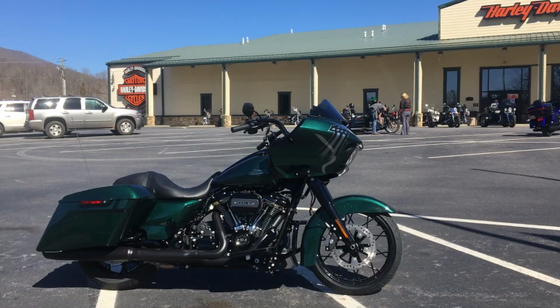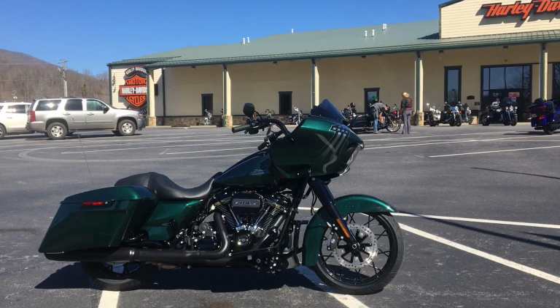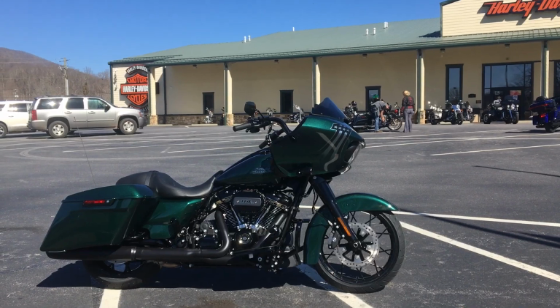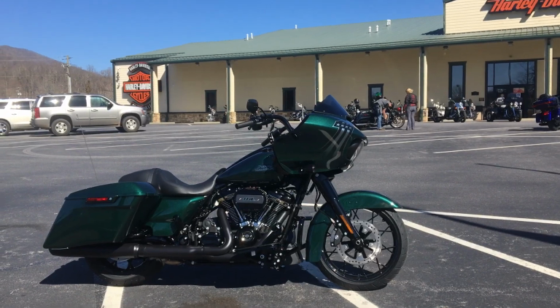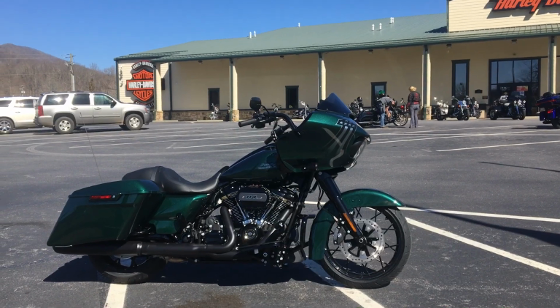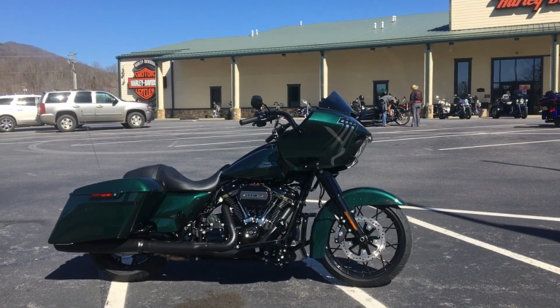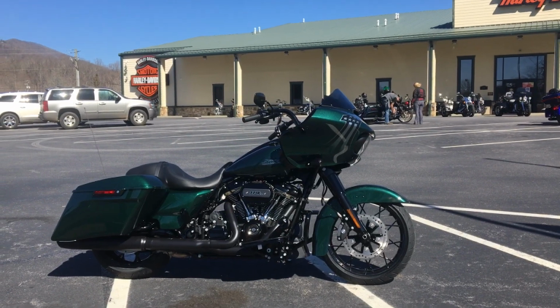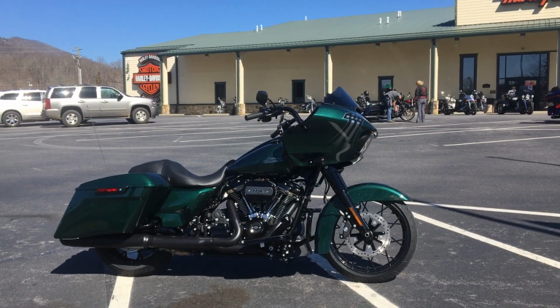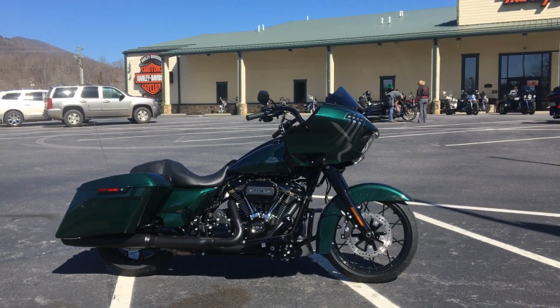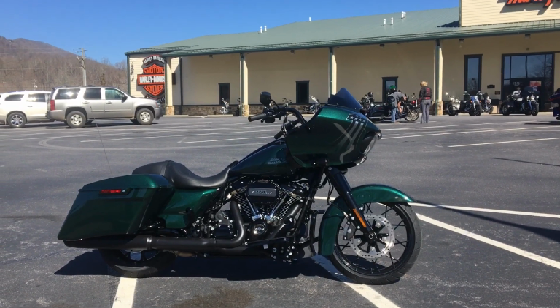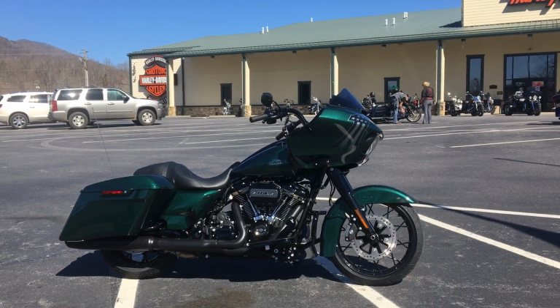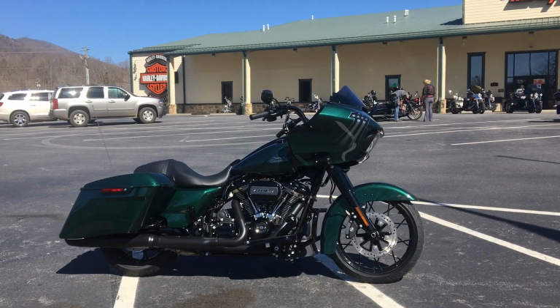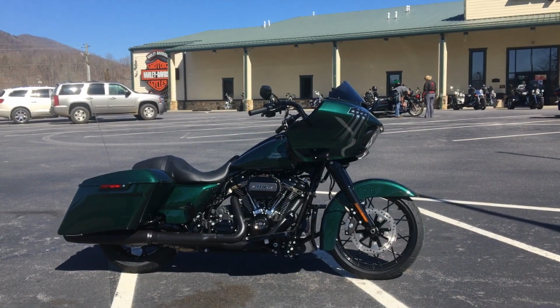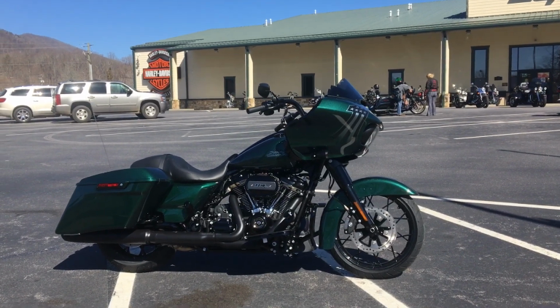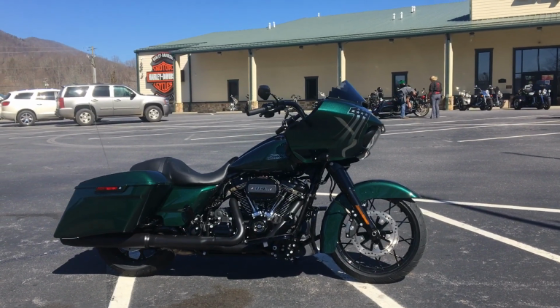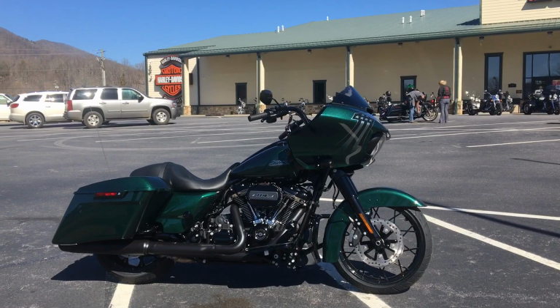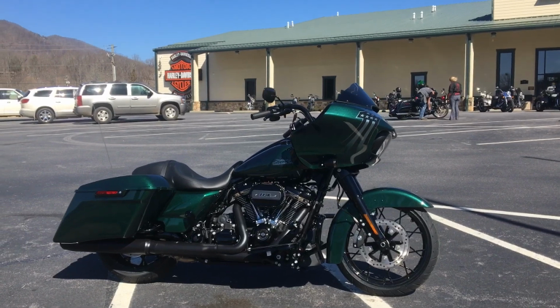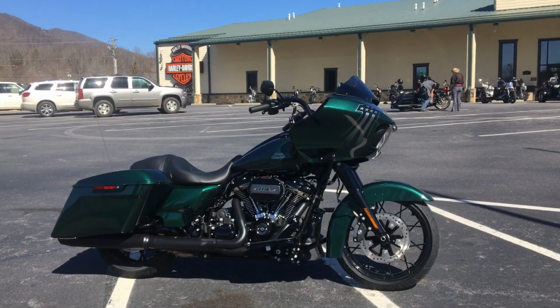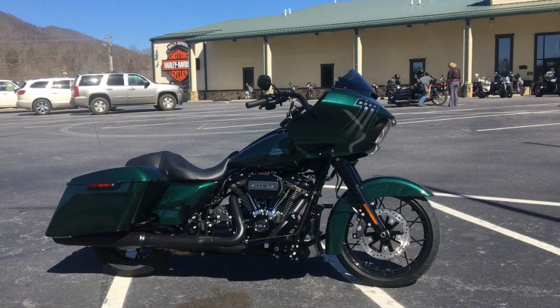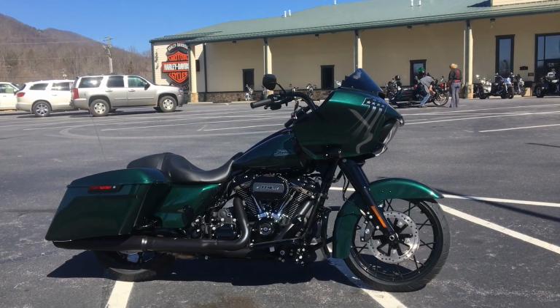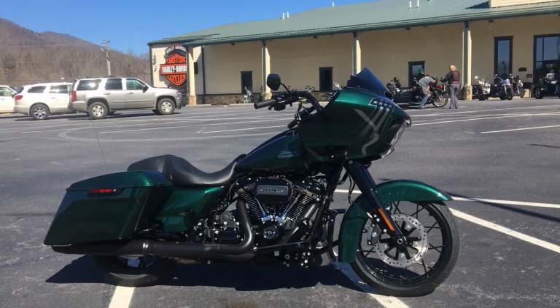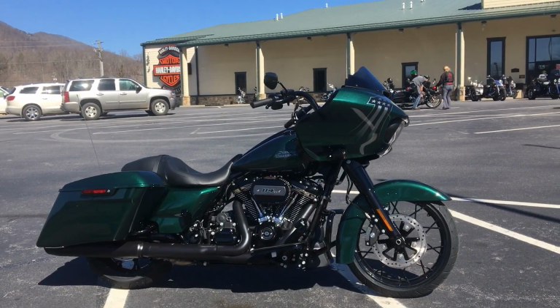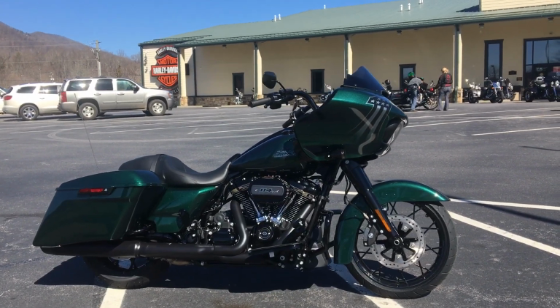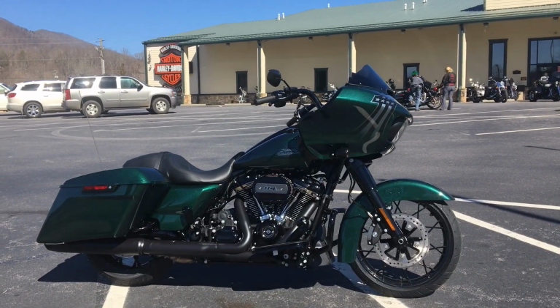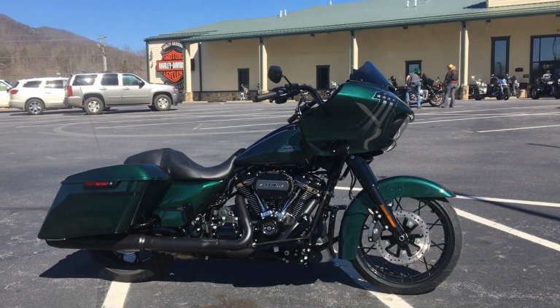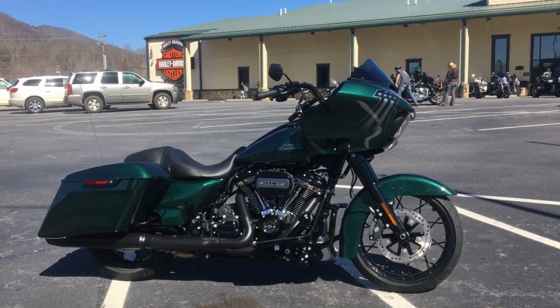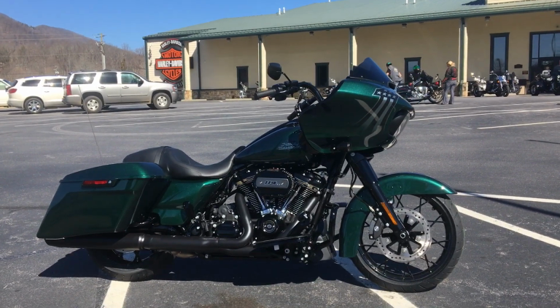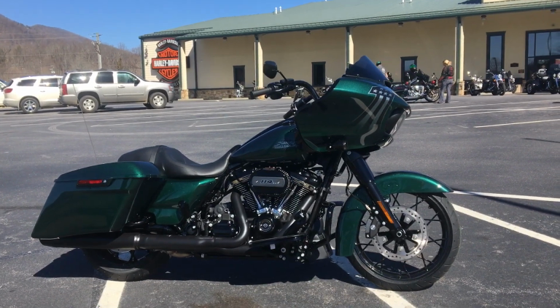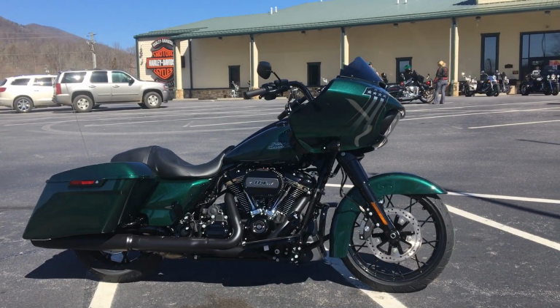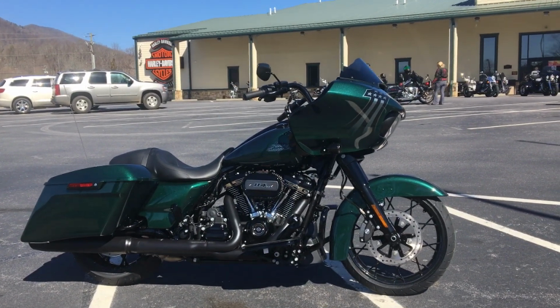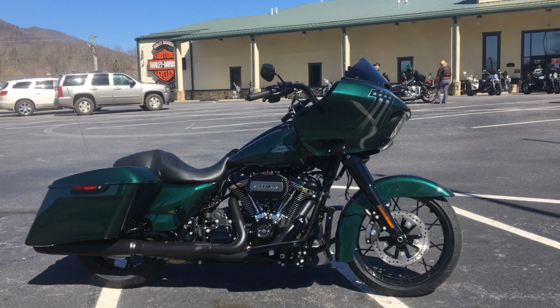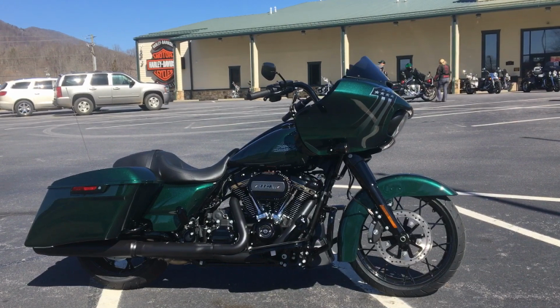Hey guys, it's Chris down here at Harley-Davidson of Asheville. Check it out — we just got it in. Brand new 2021 Roglide Special in the custom color Snake Venom.